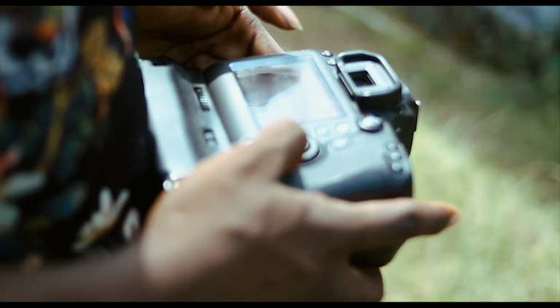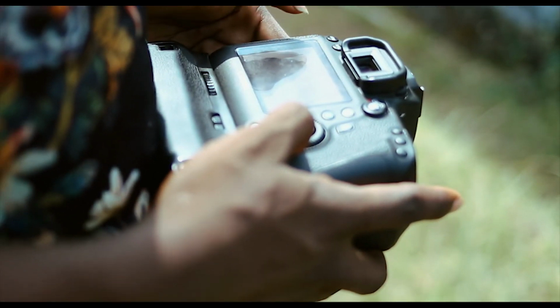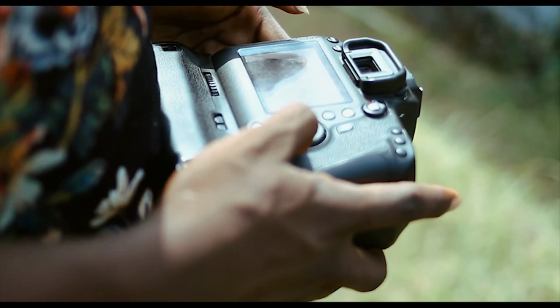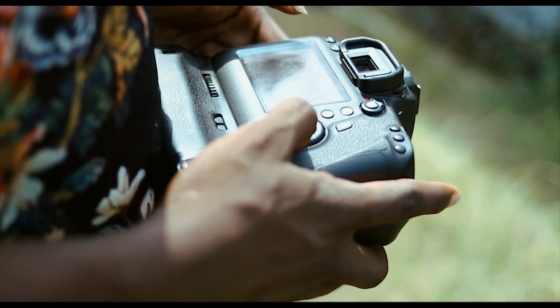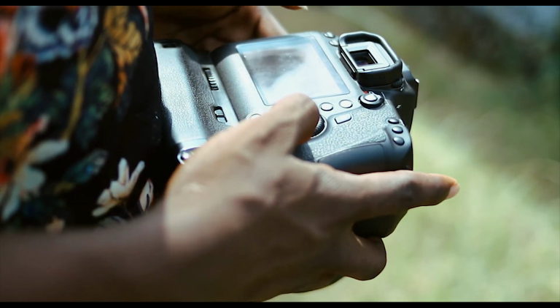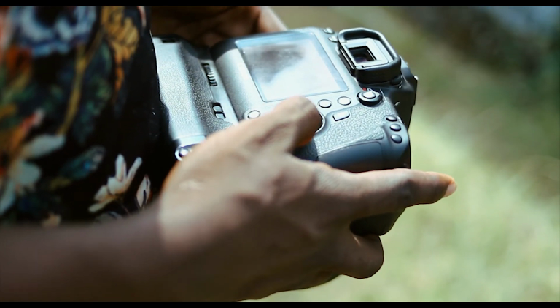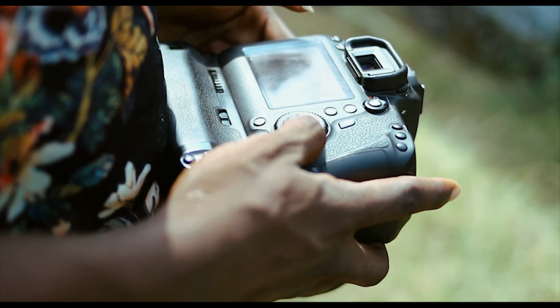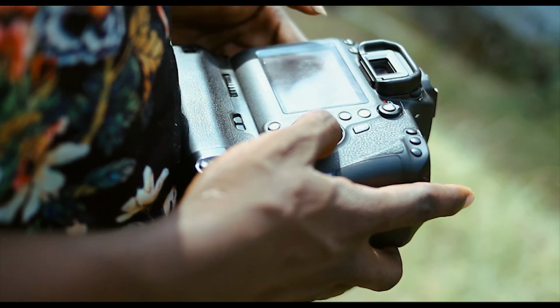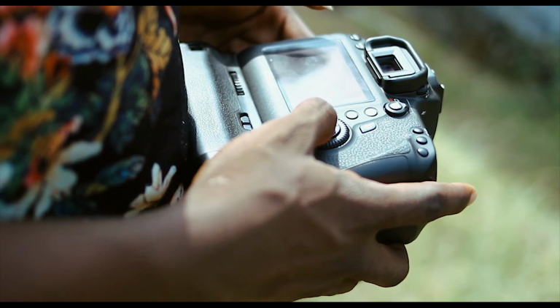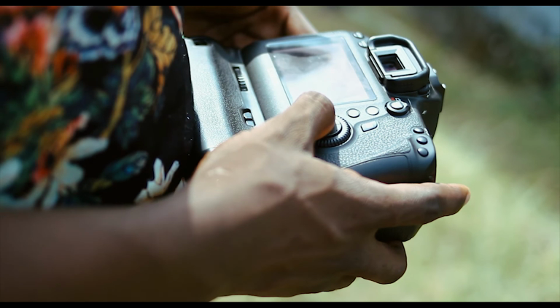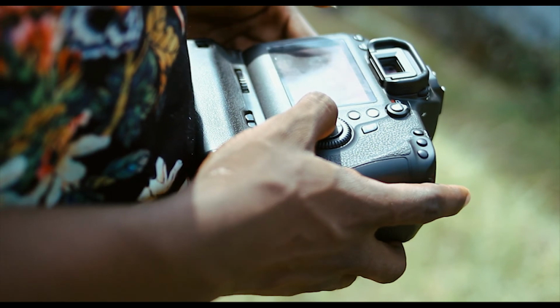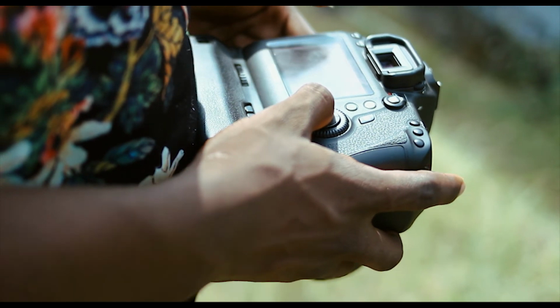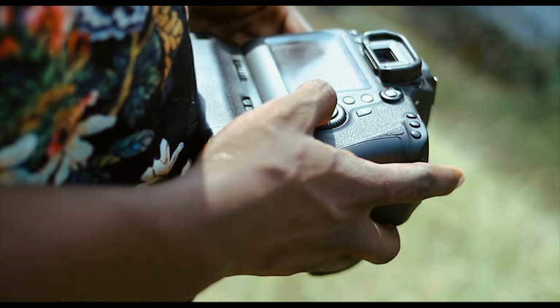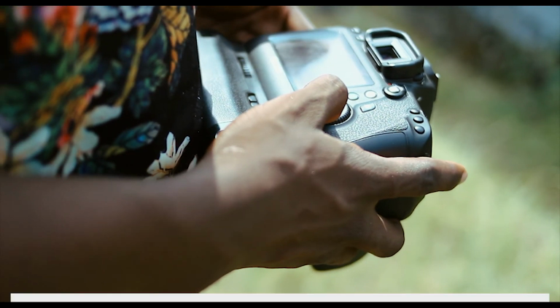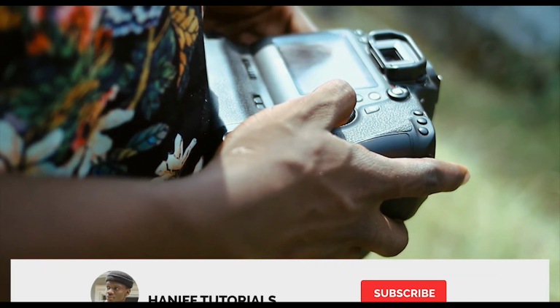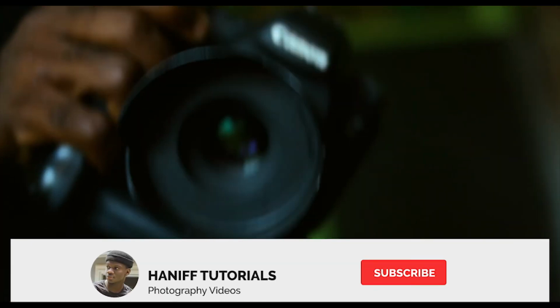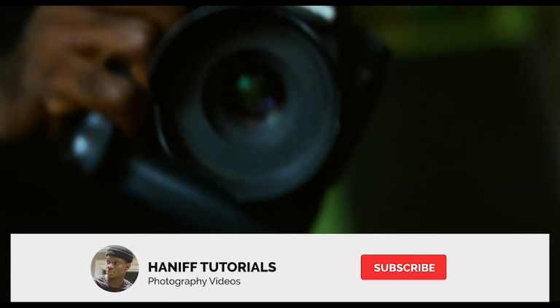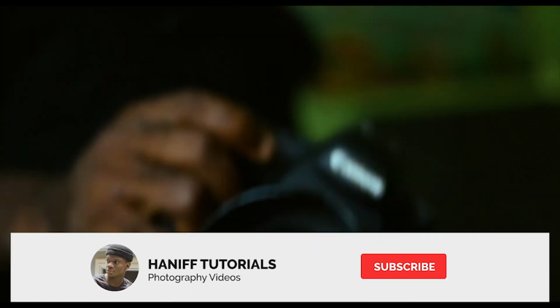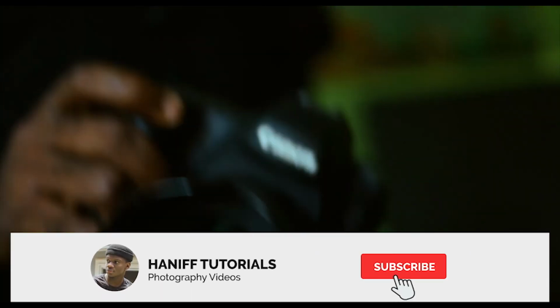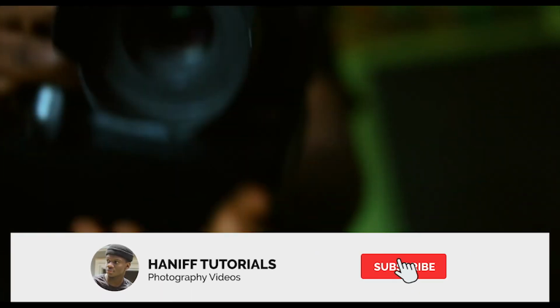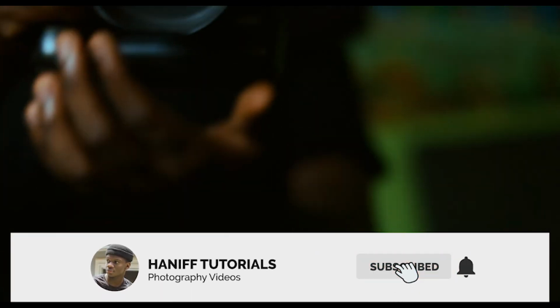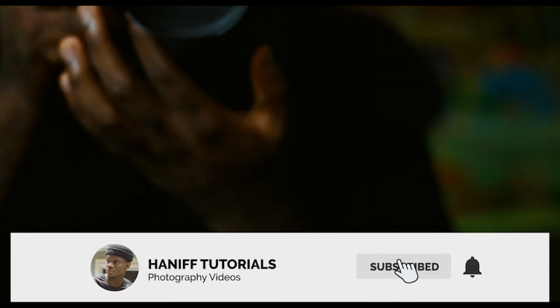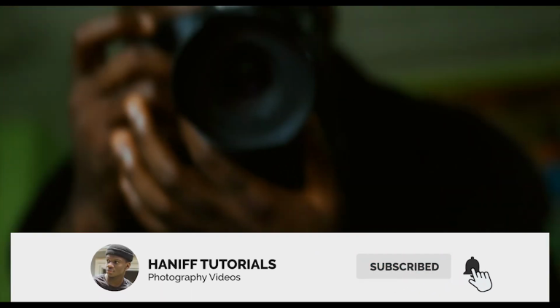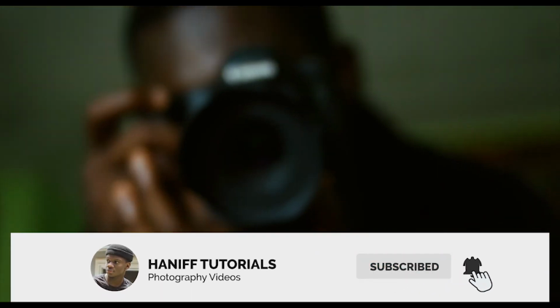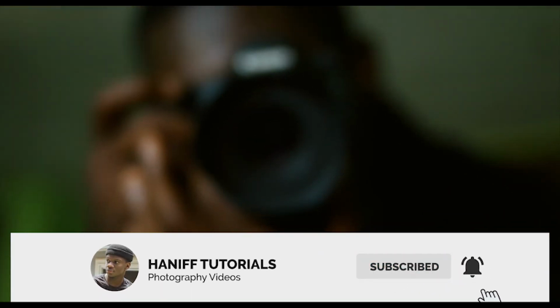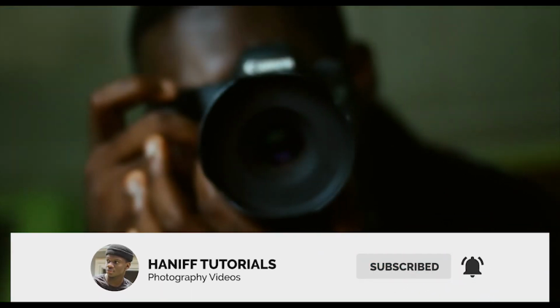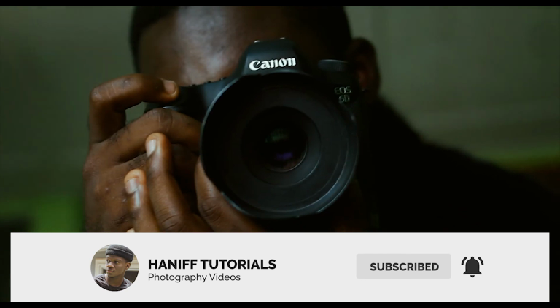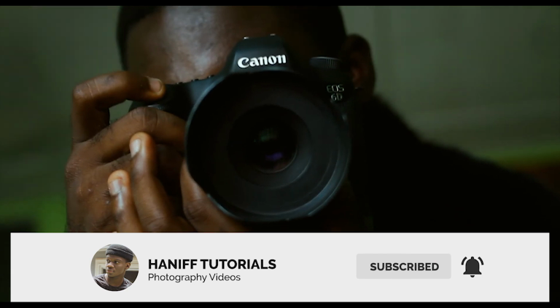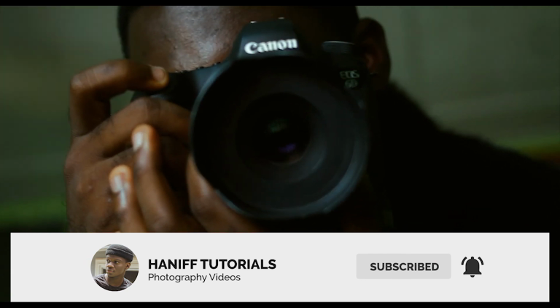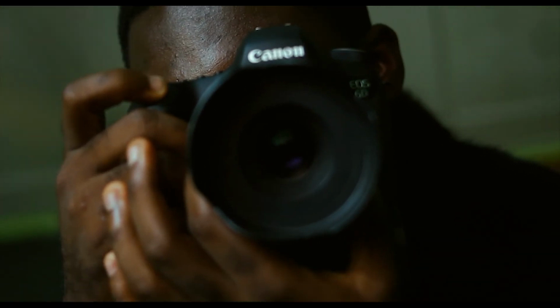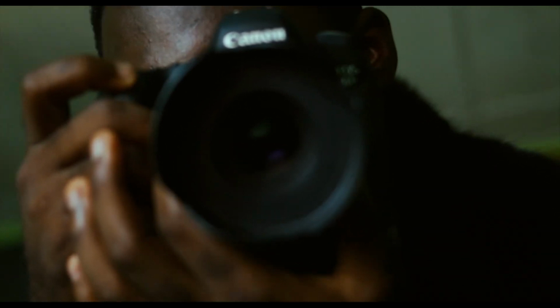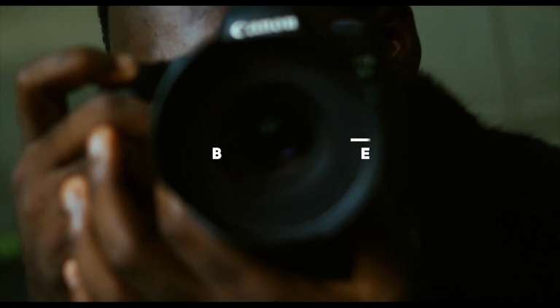That's it for this video. If you want more camera reviews like this, please make sure to subscribe to my channel. If this video gets enough likes, I'll do another camera review — I'll see you guys in the next video.